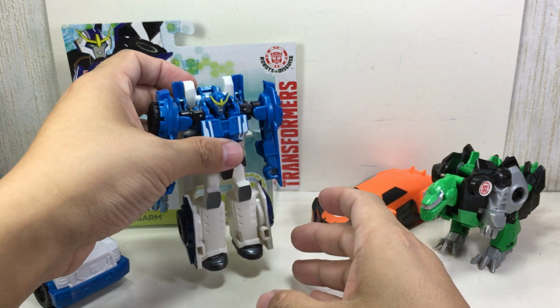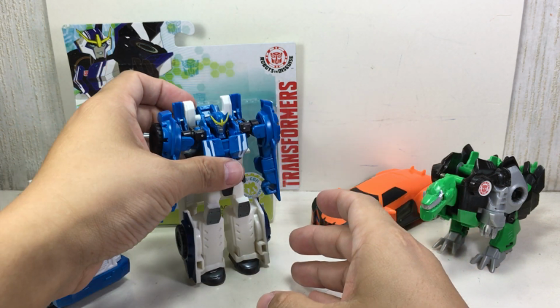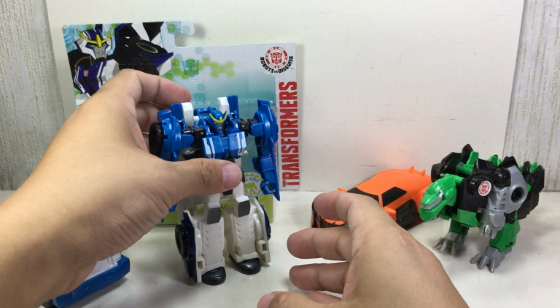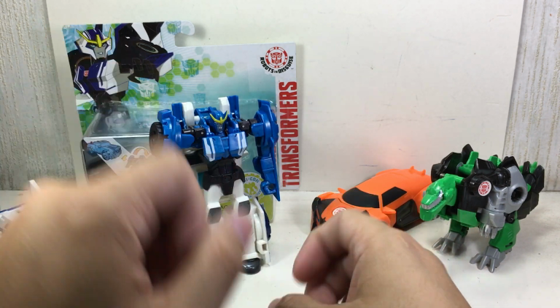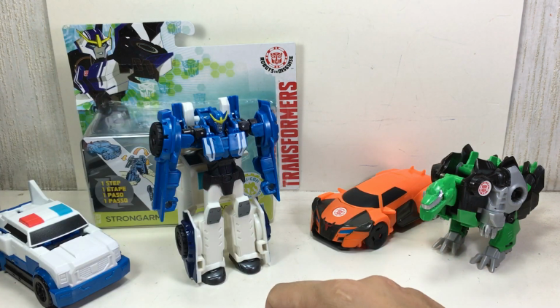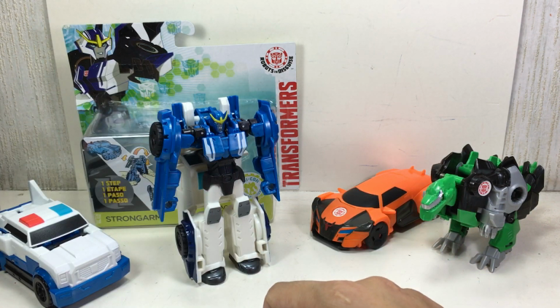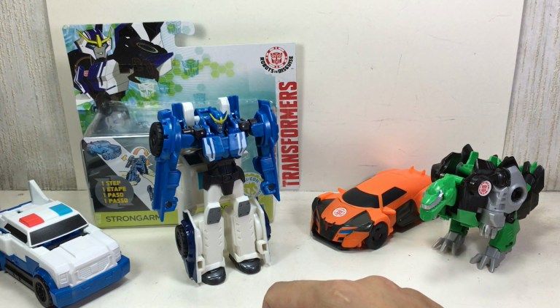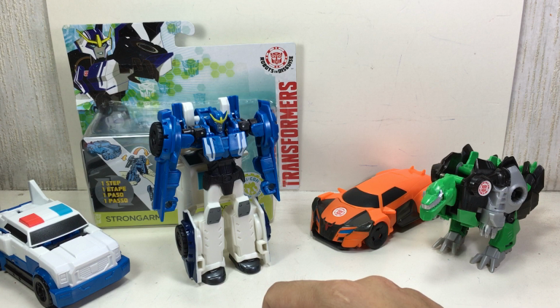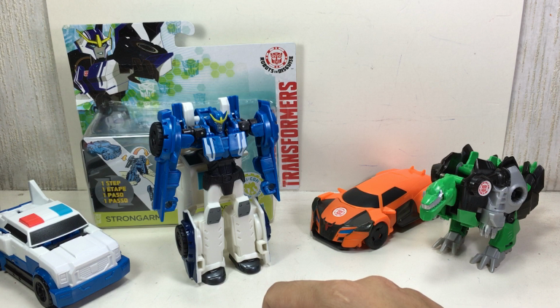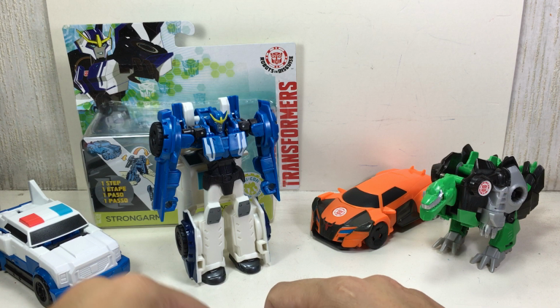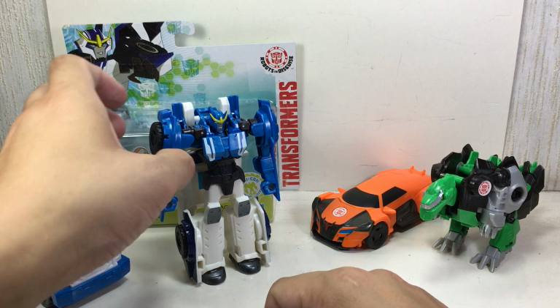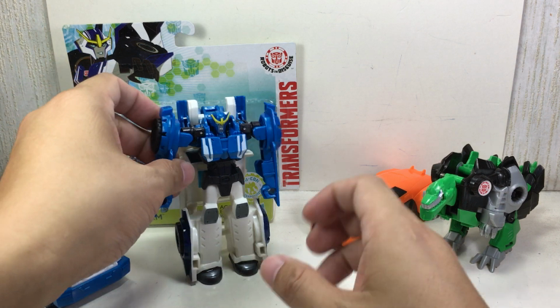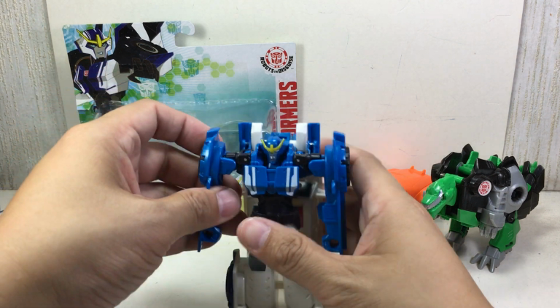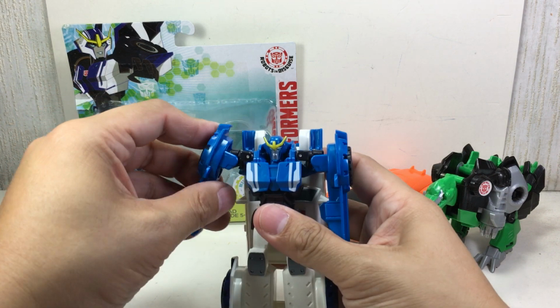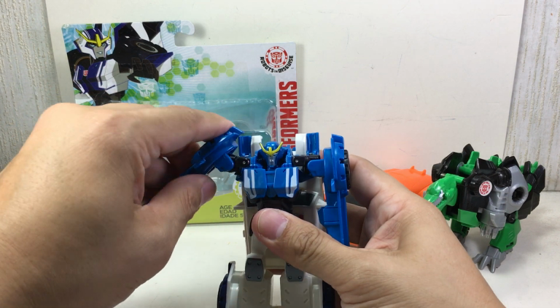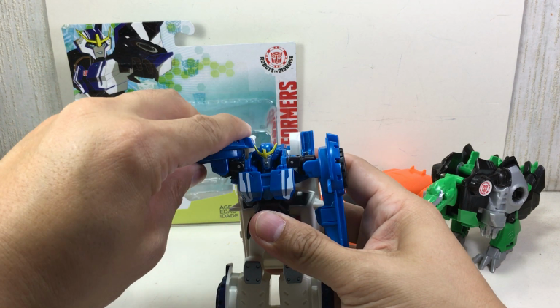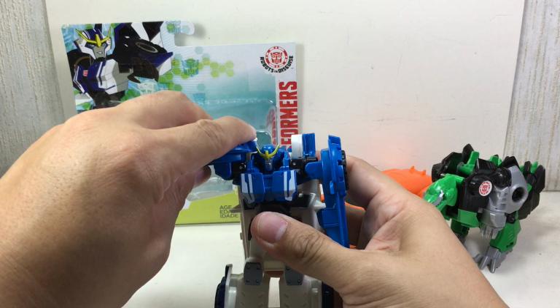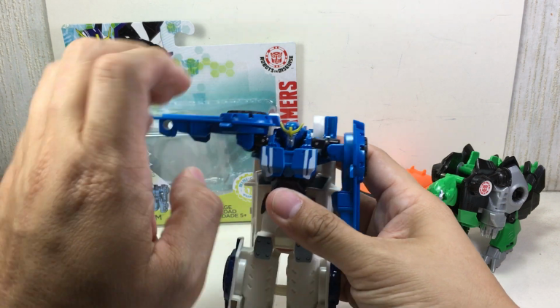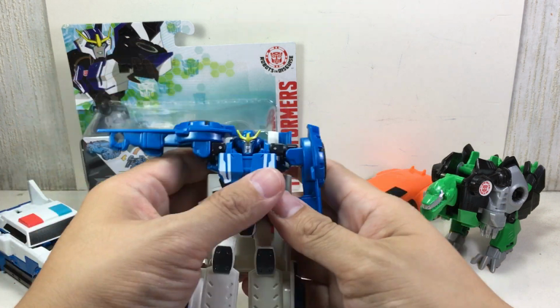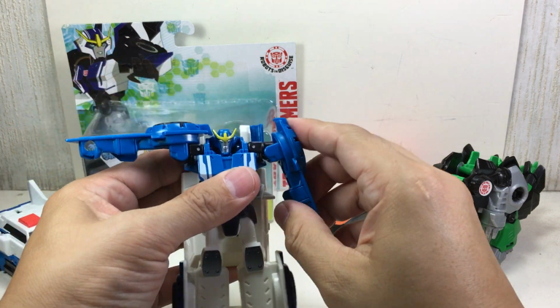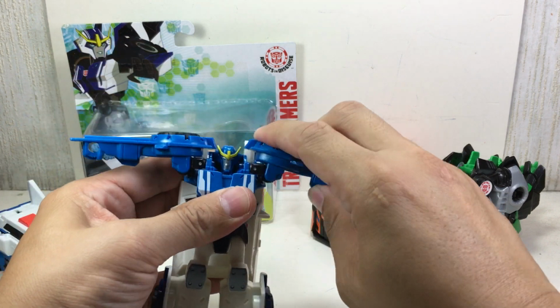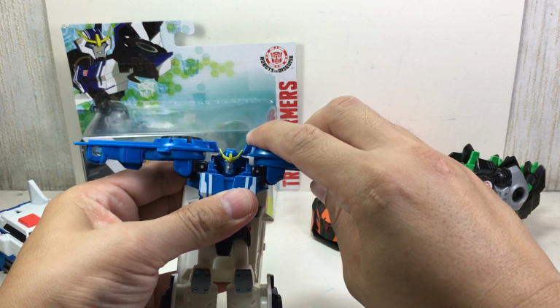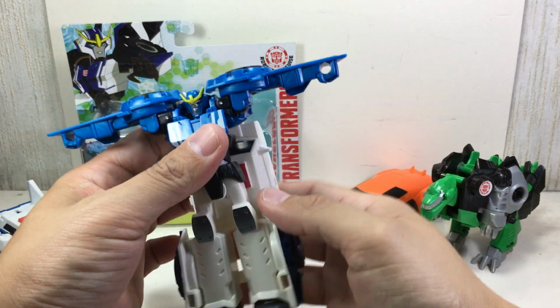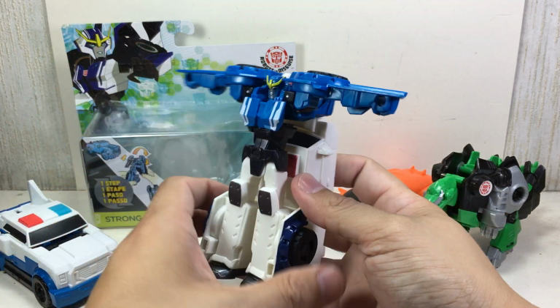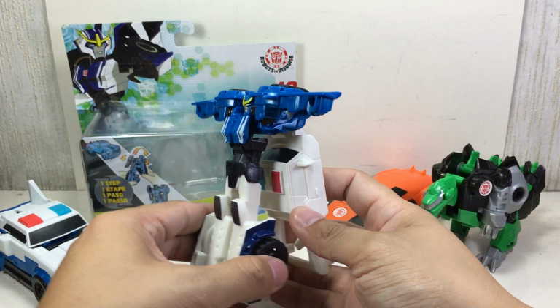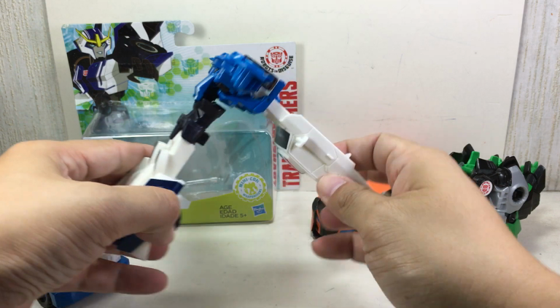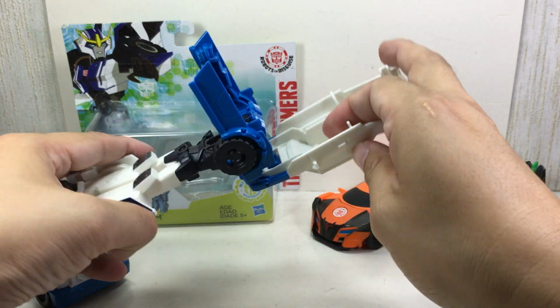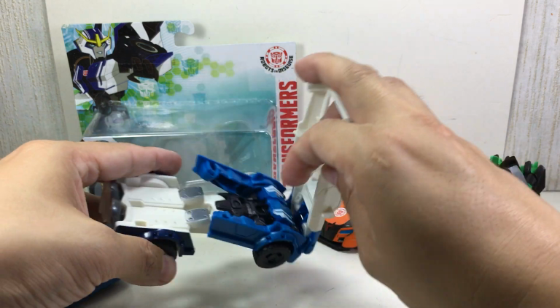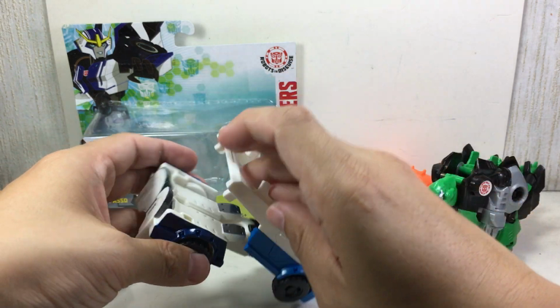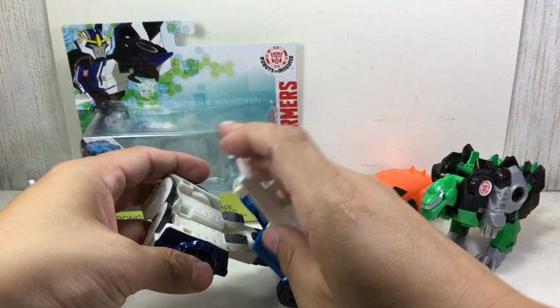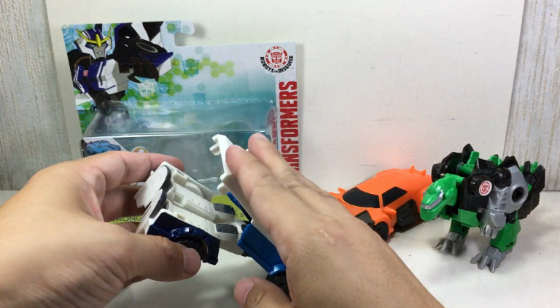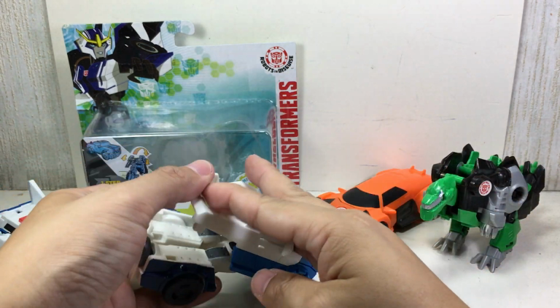And then you put her in robot mode. Interesting, very, very nice. So I guess you transform her back — put that back there and flip her.